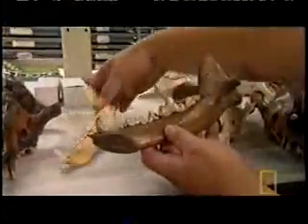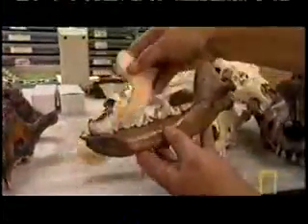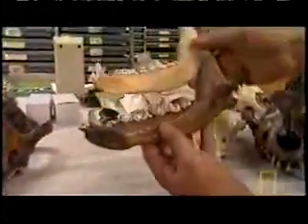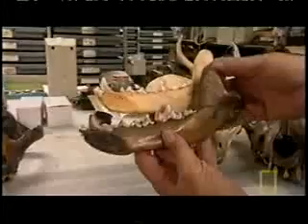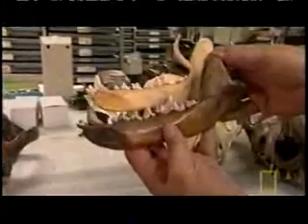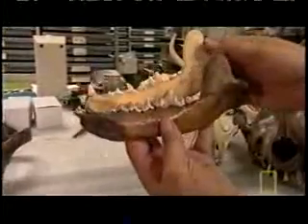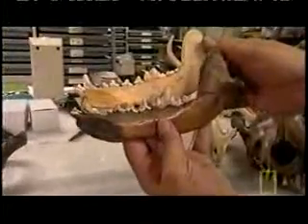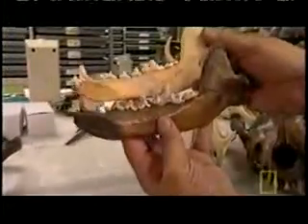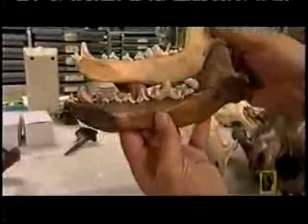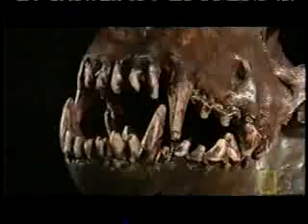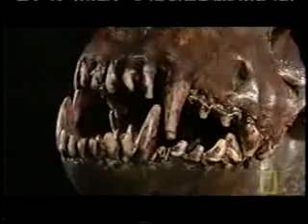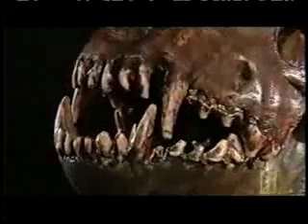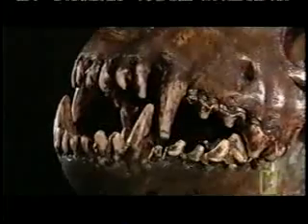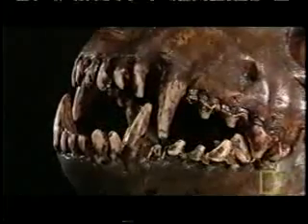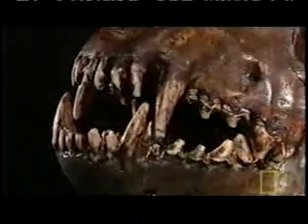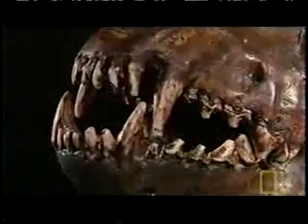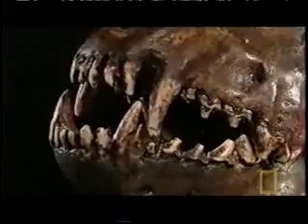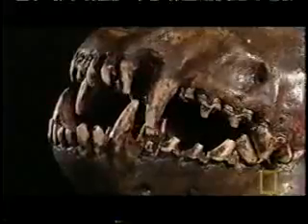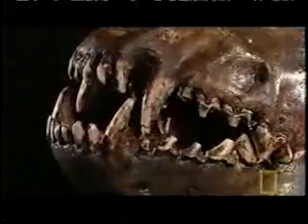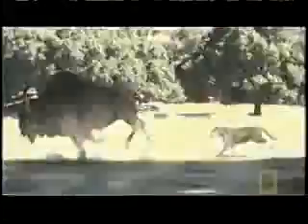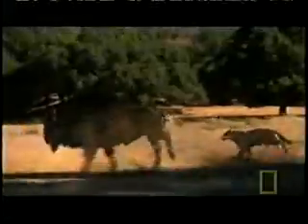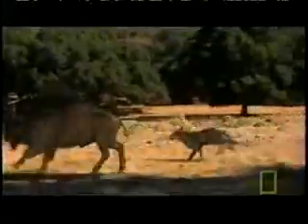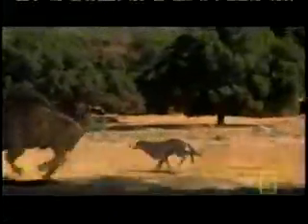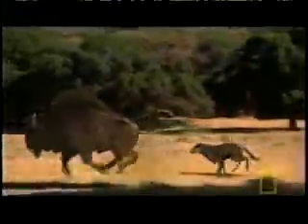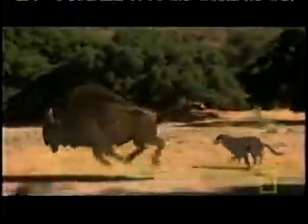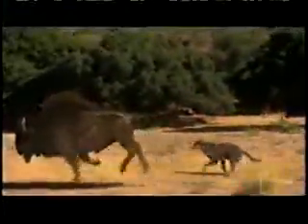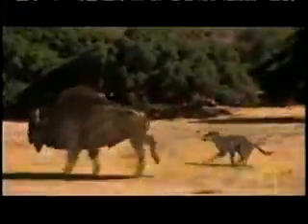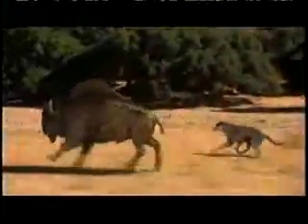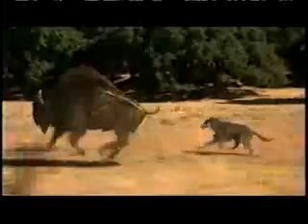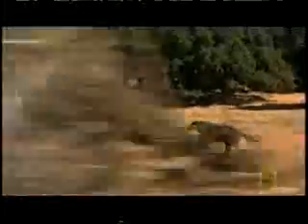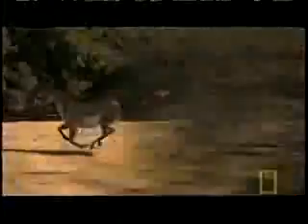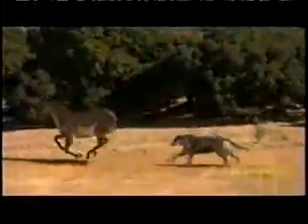The most distinctive difference is the dire wolf's larger jaw and teeth. Paleontologists believe this would have created a much stronger bite, adapted to bring down the larger Ice Age mammals like bison and horse.